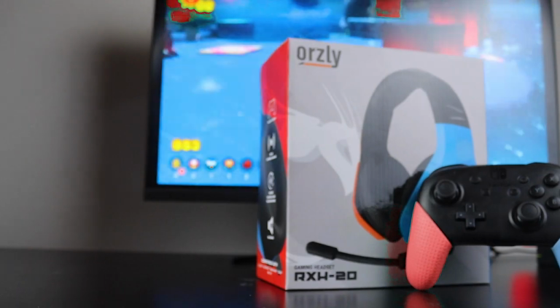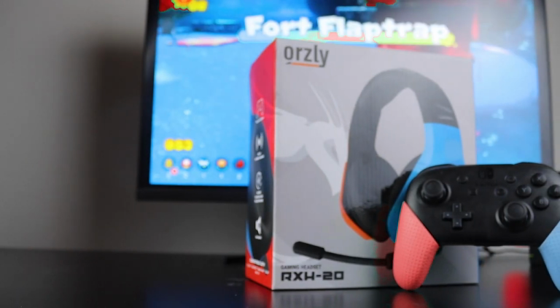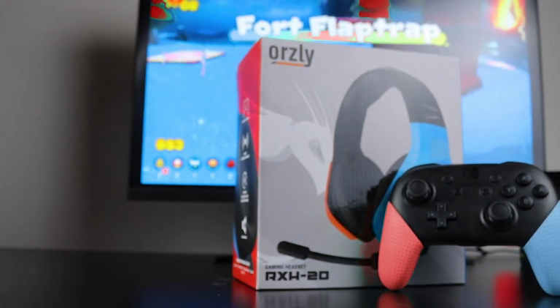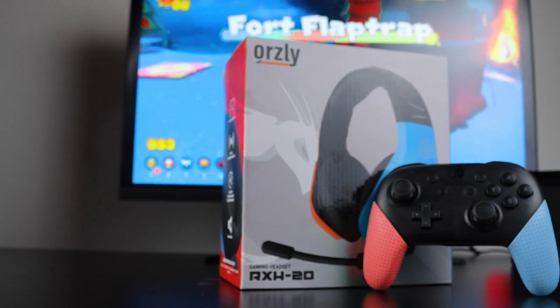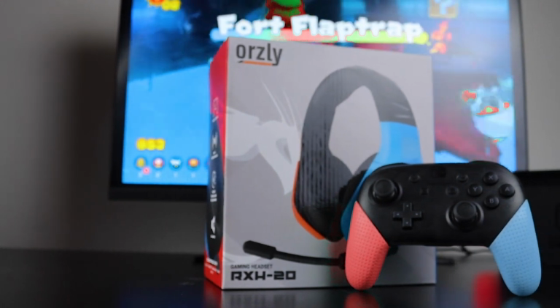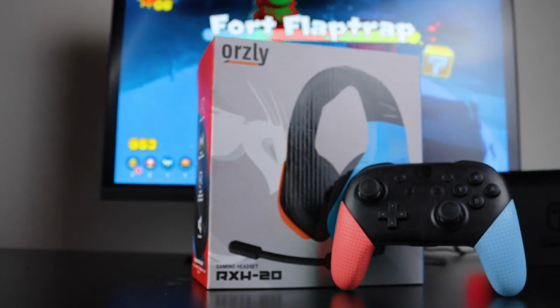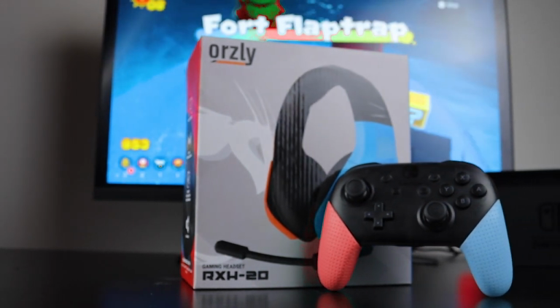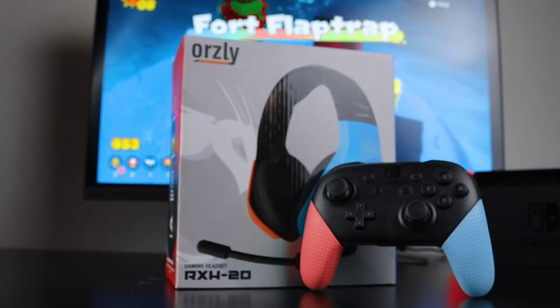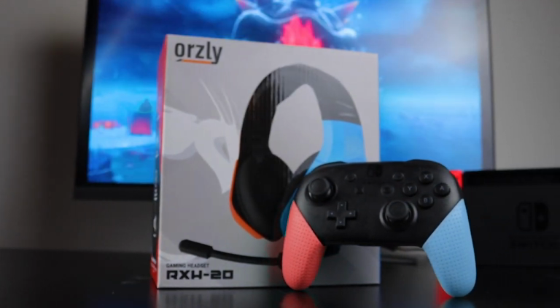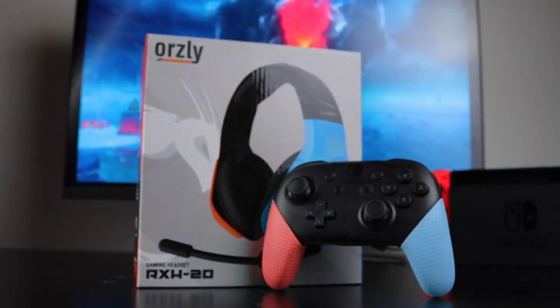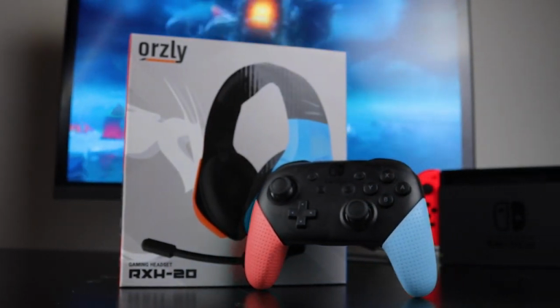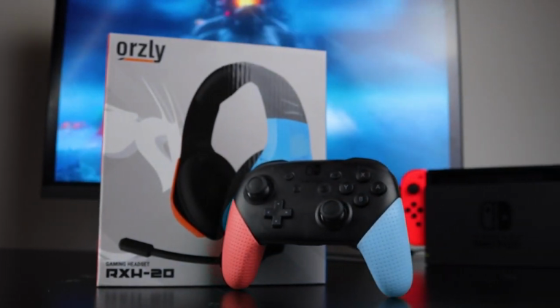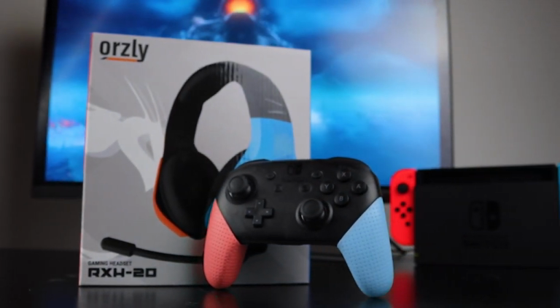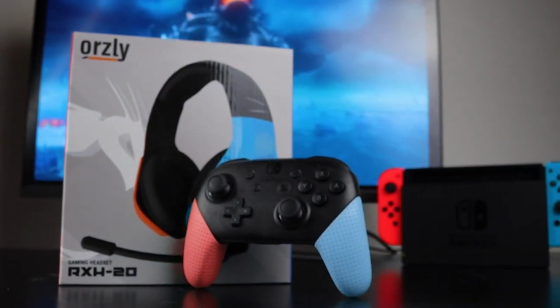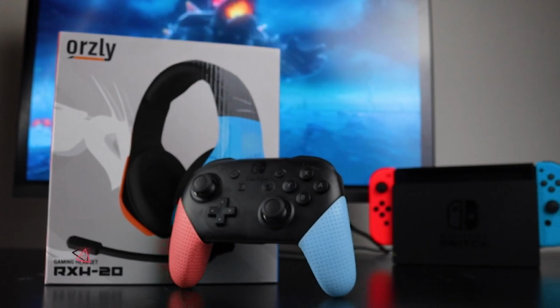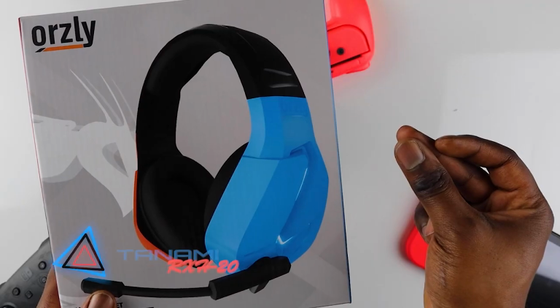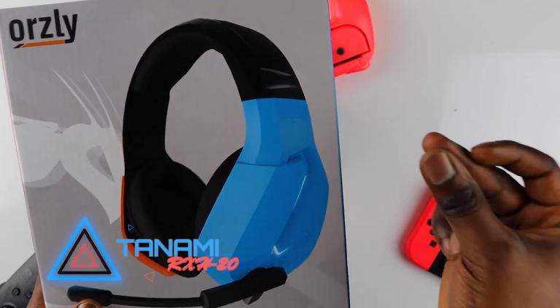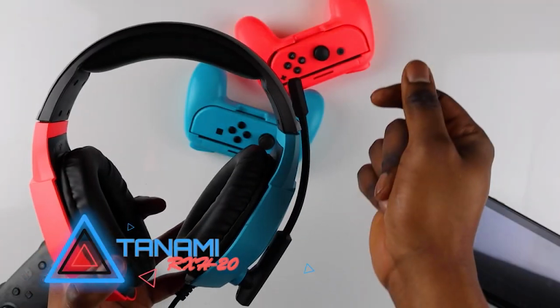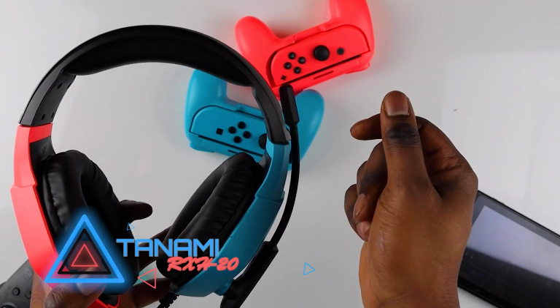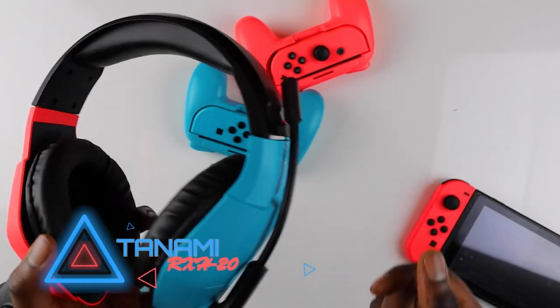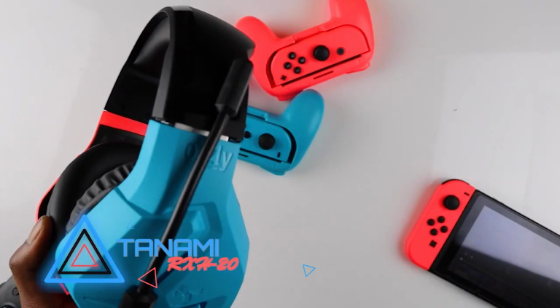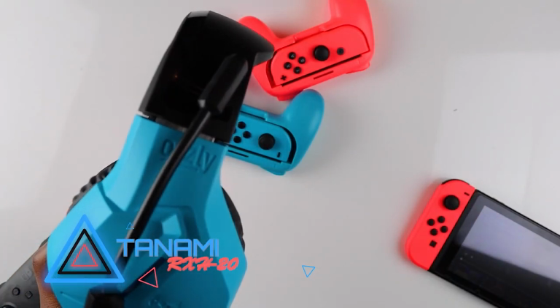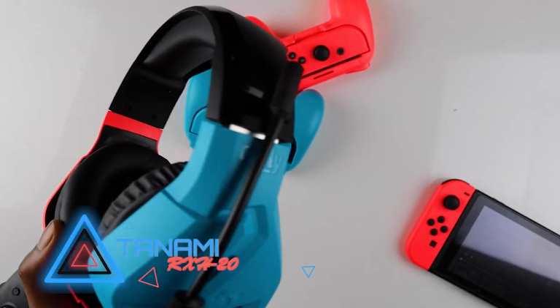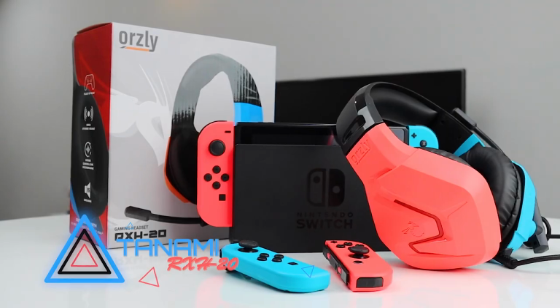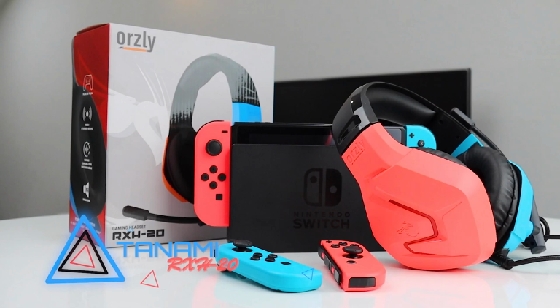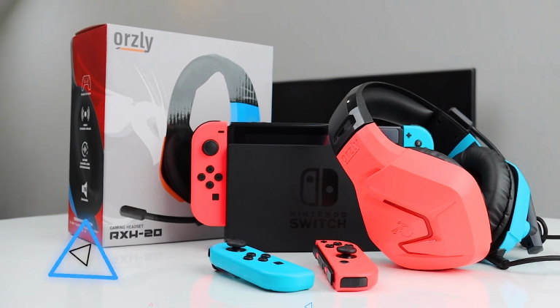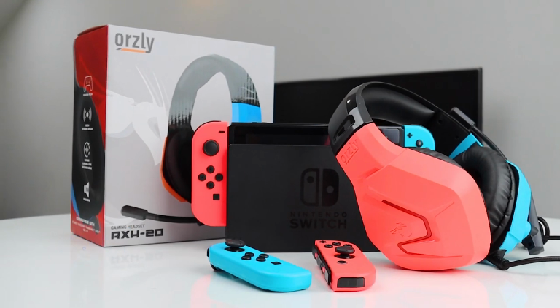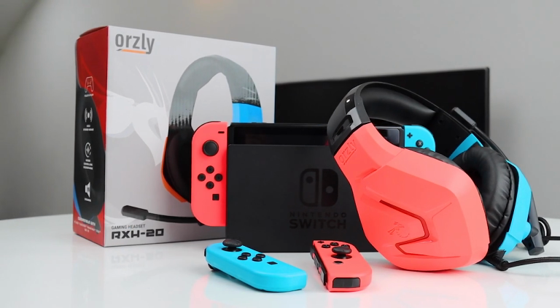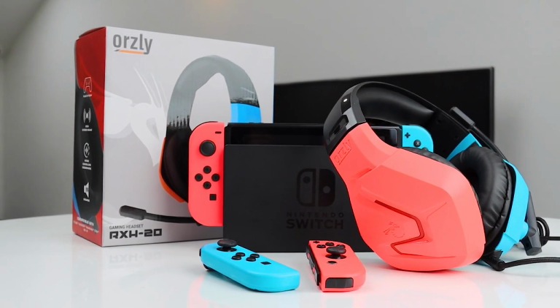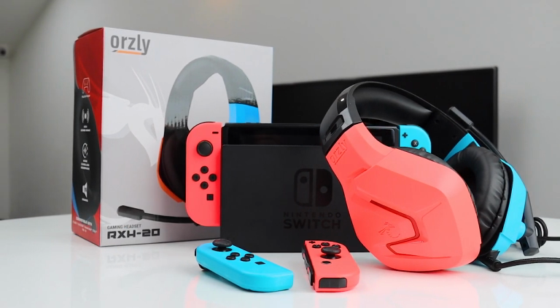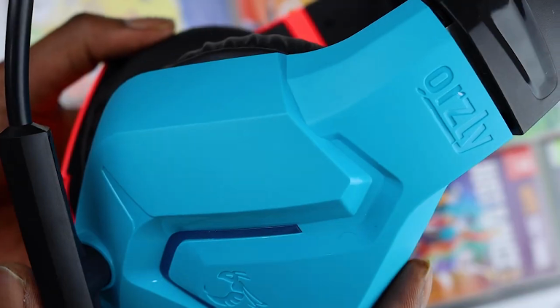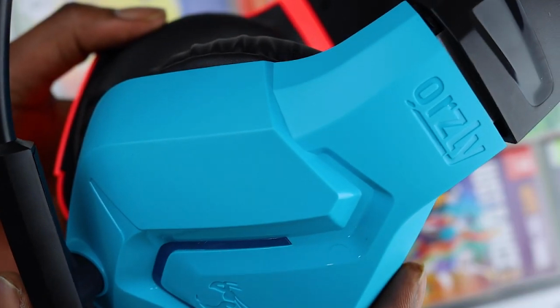Hey guys, welcome back to the channel. Today we're taking a look at our brand new colorway for the RX H20. We call this one Toanami. When you take it out of the box, the first thing you notice is the colorway — we've designed this headset to match your Nintendo Switch Neon Joy-Cons.